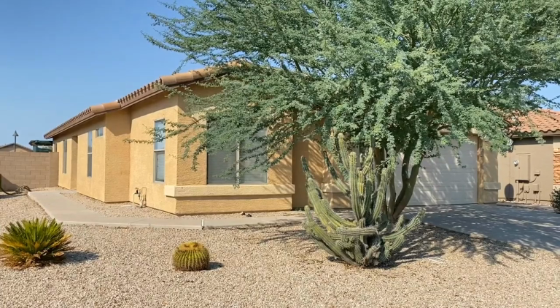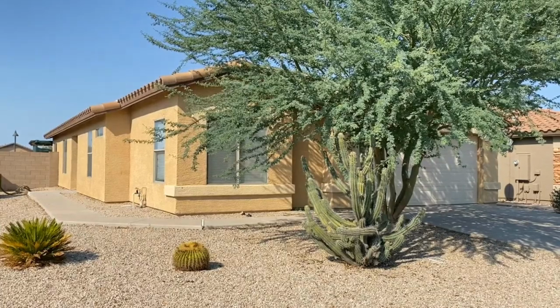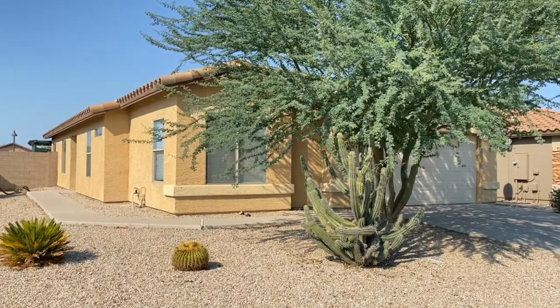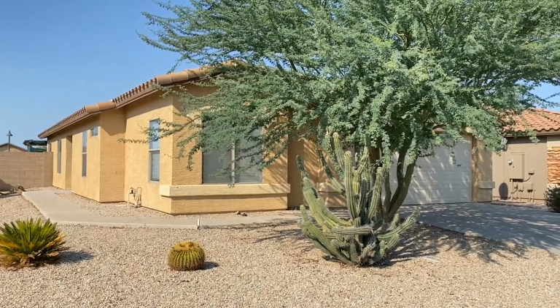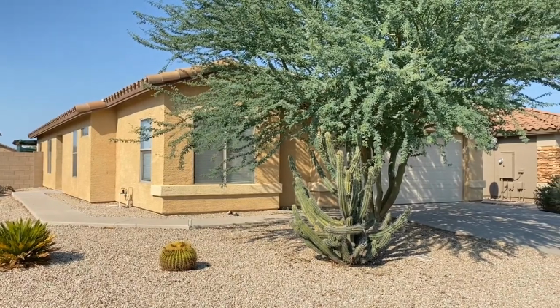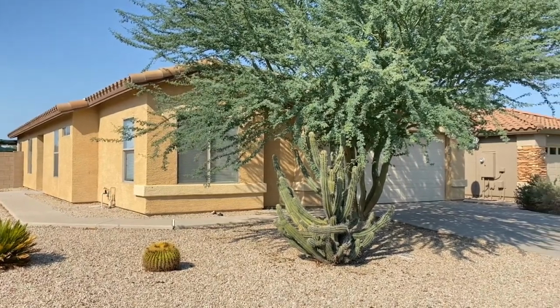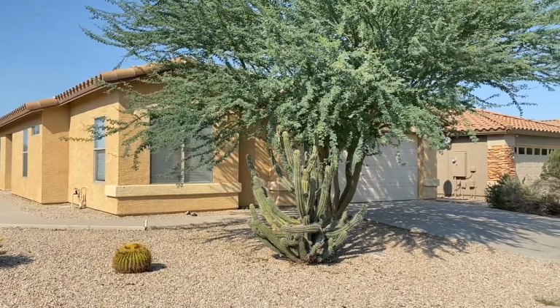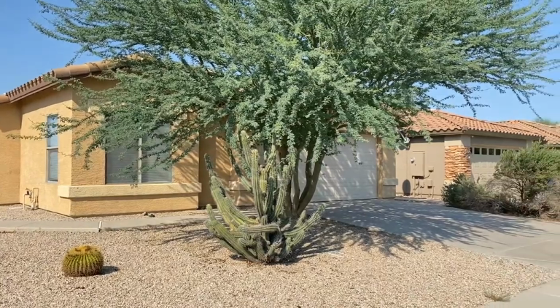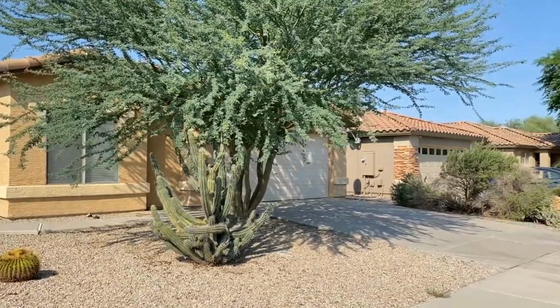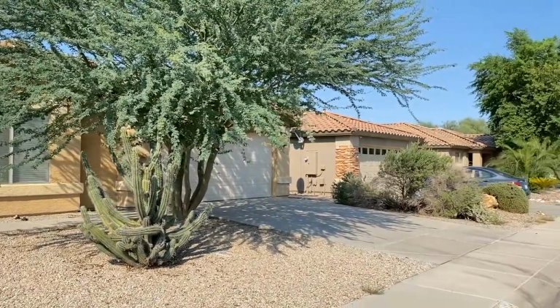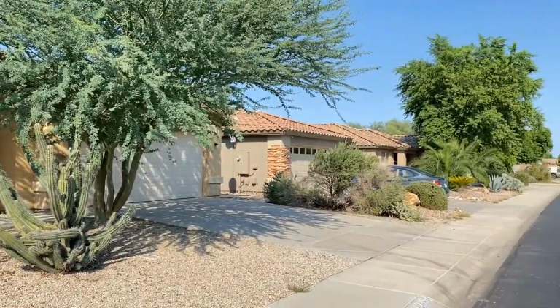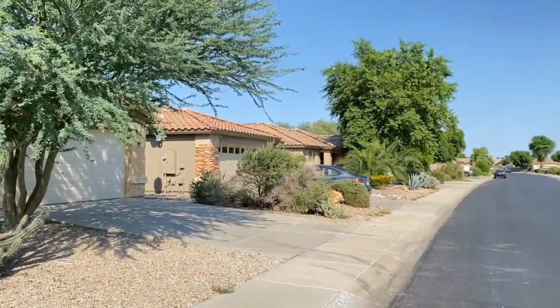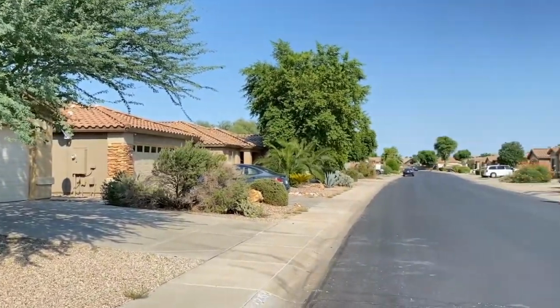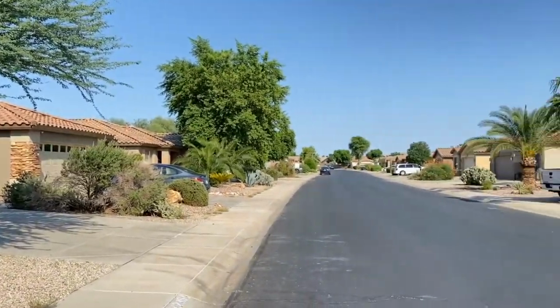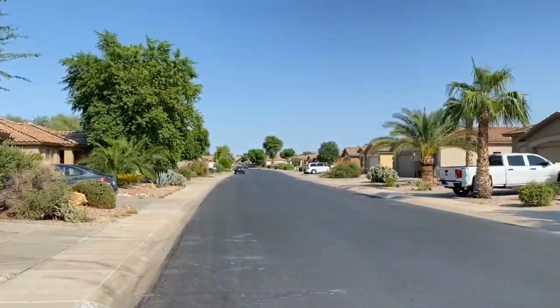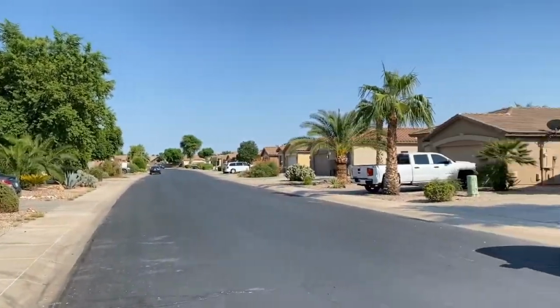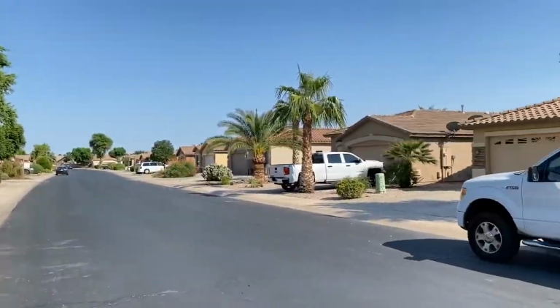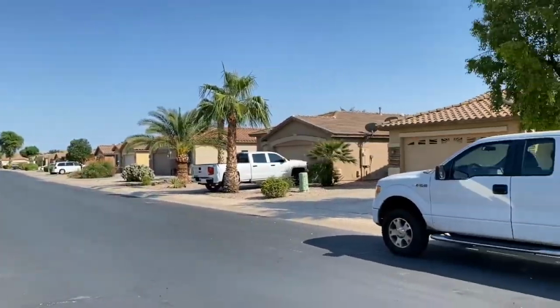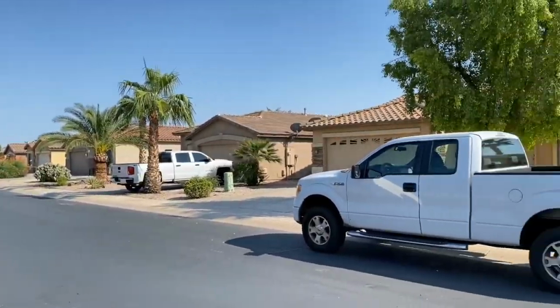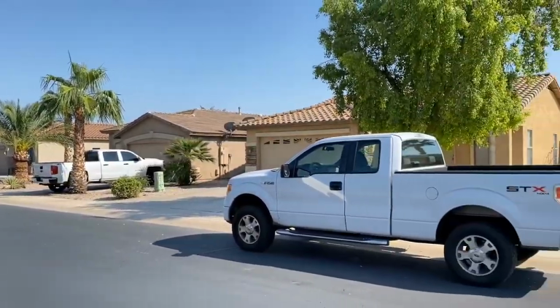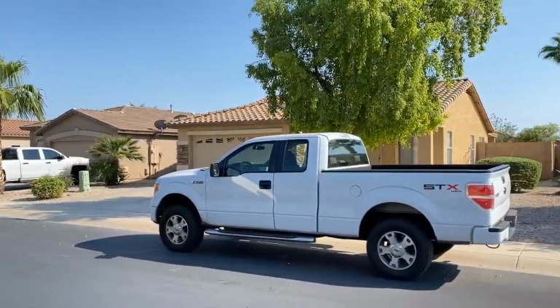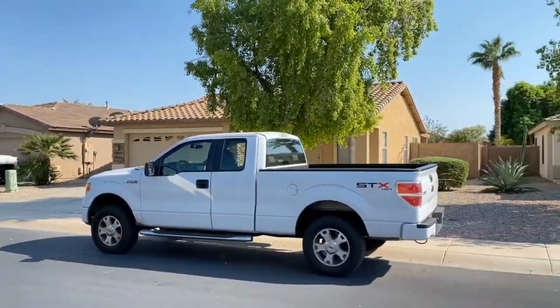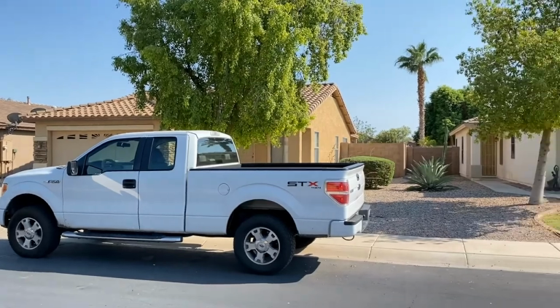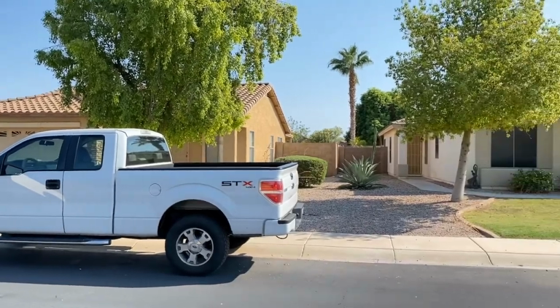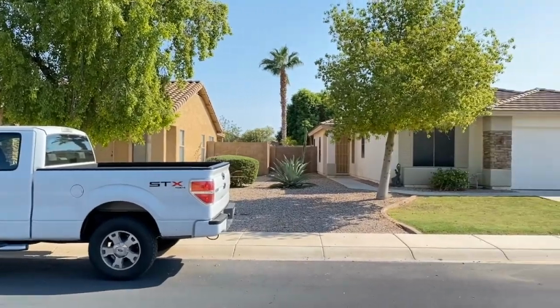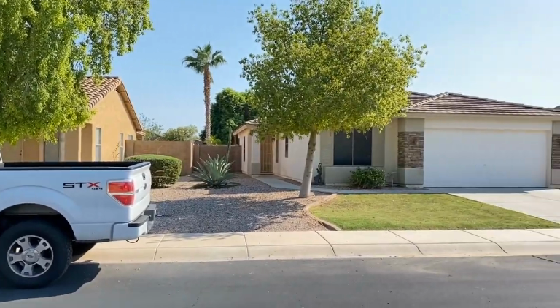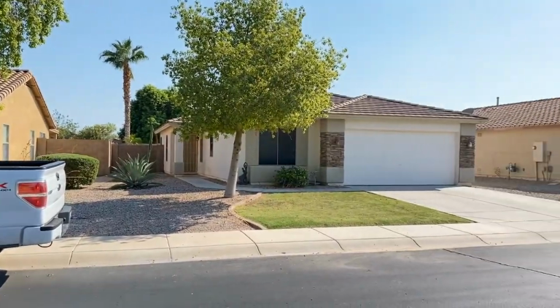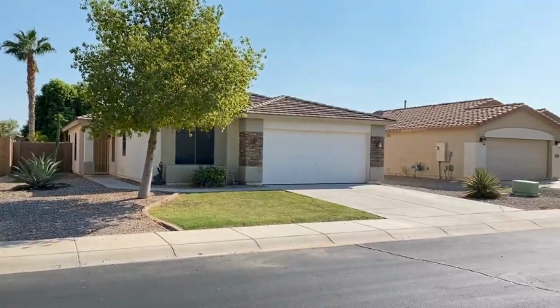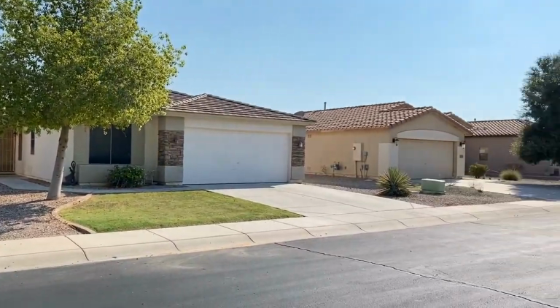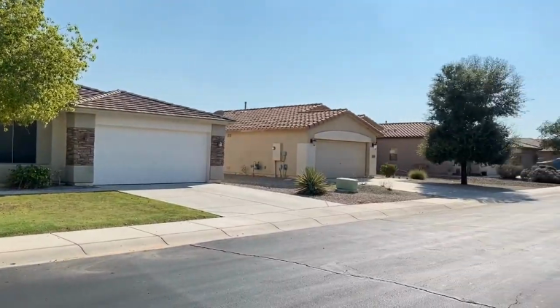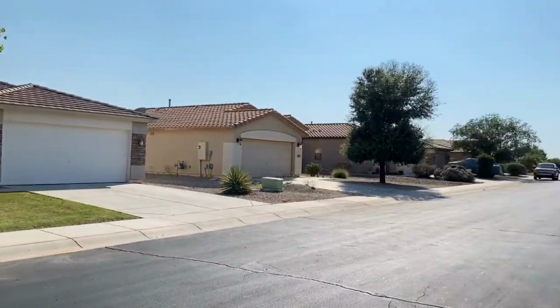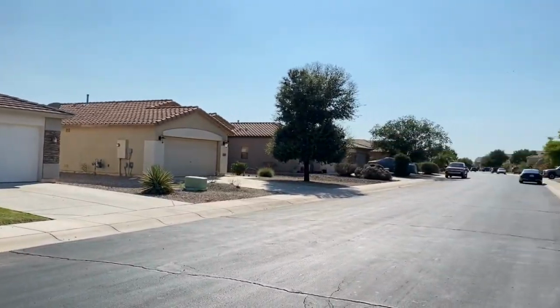ServiceStar Realty has been in business since 2011 and we strive to be the best property management company in Maricopa, Arizona. We hope you enjoy this video tour.